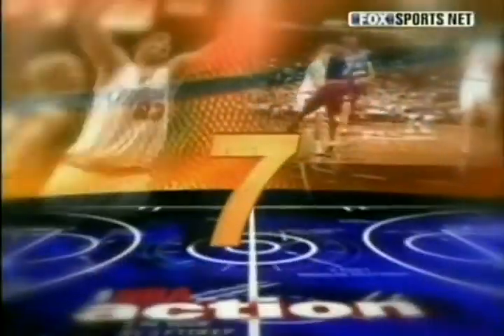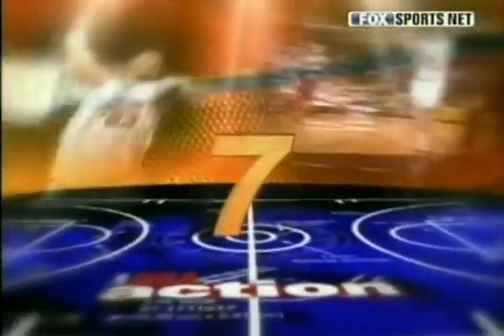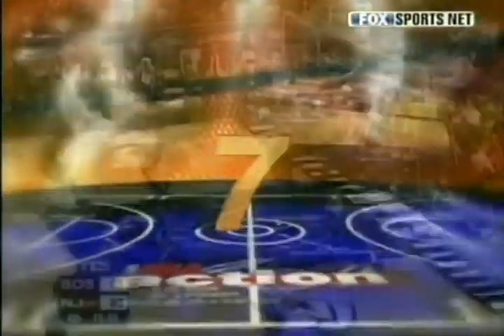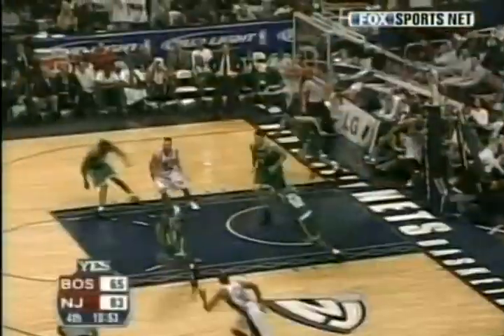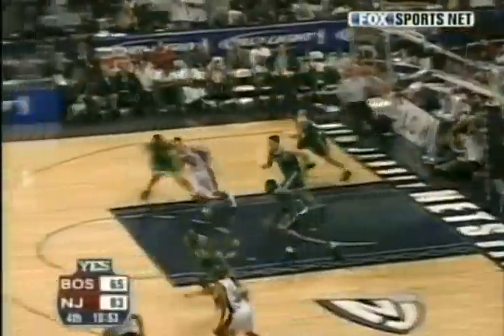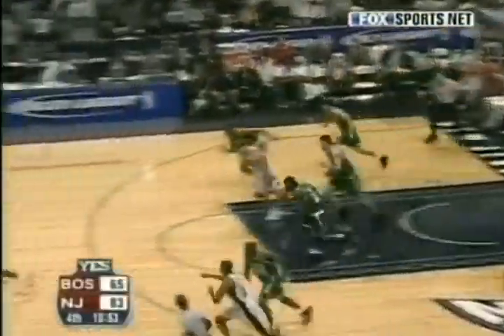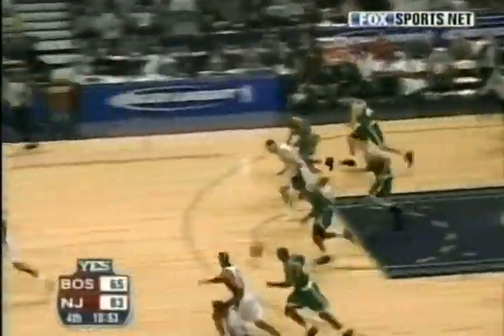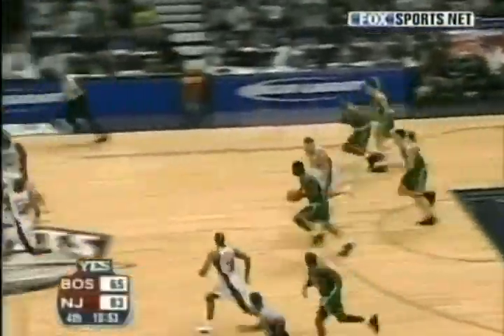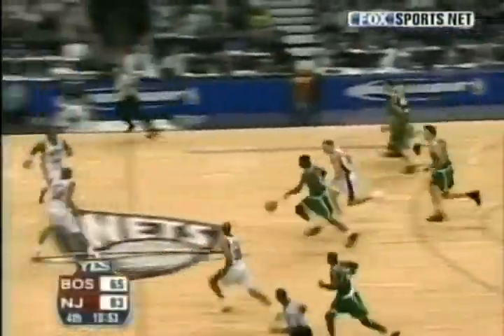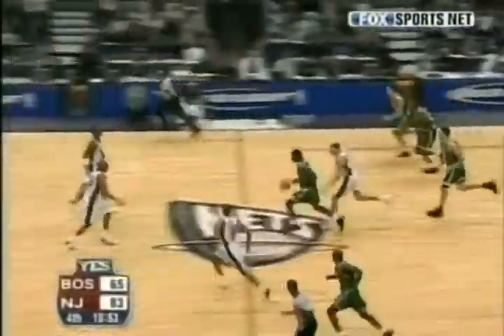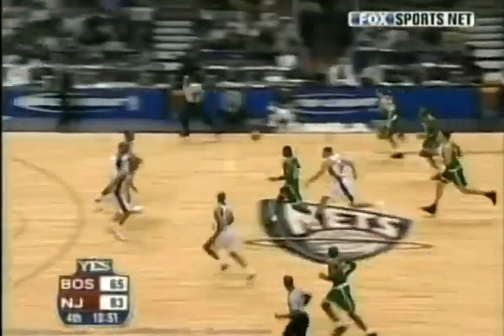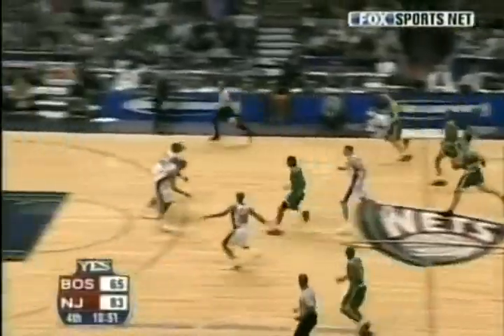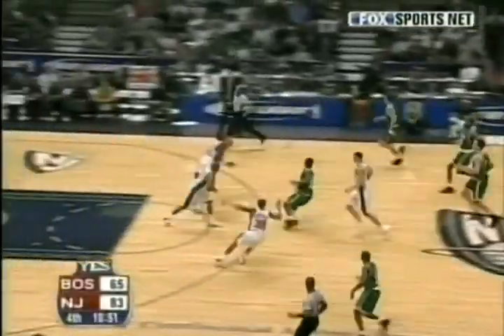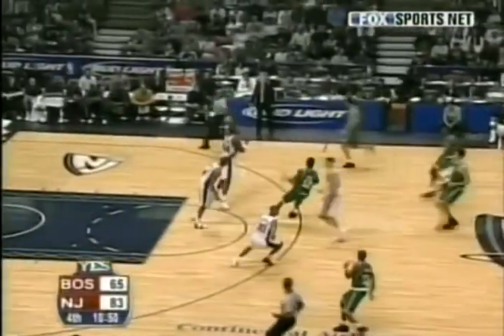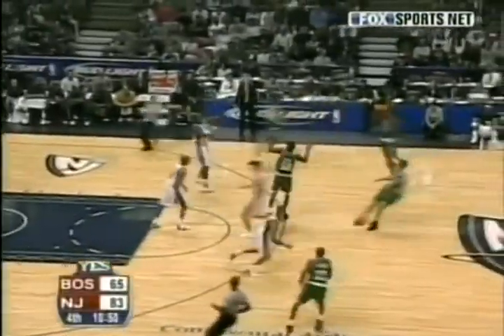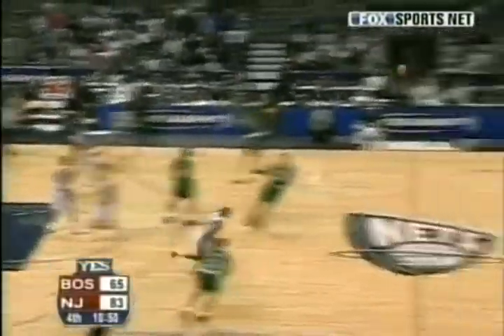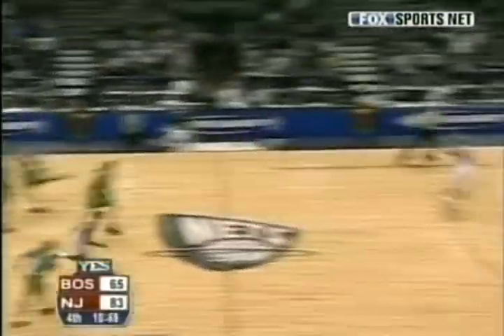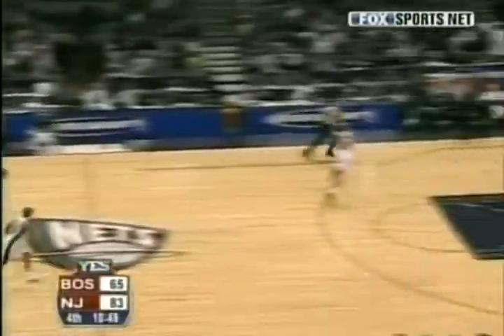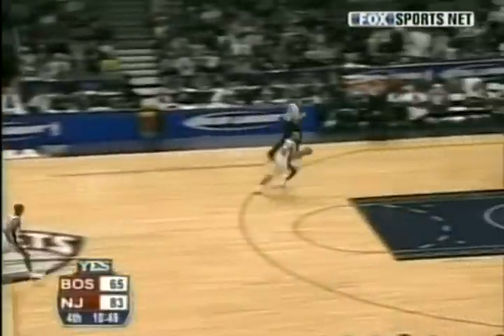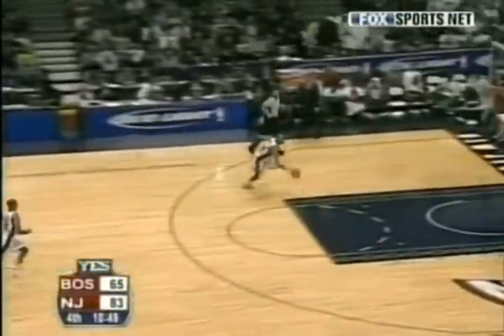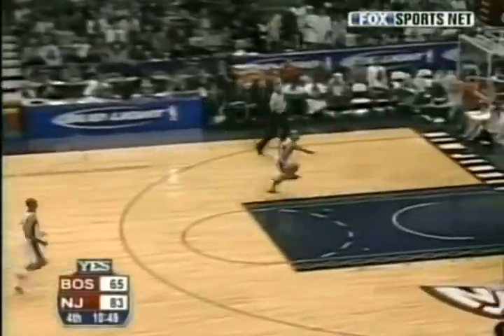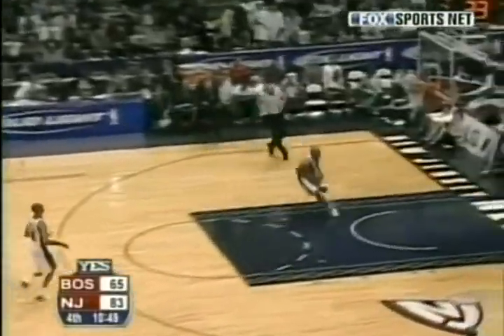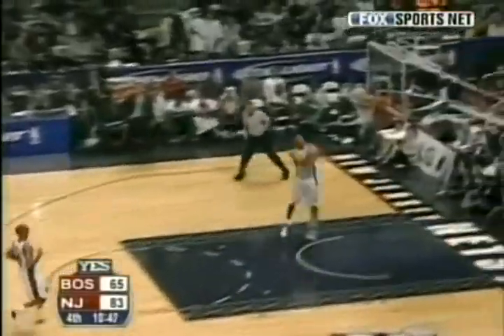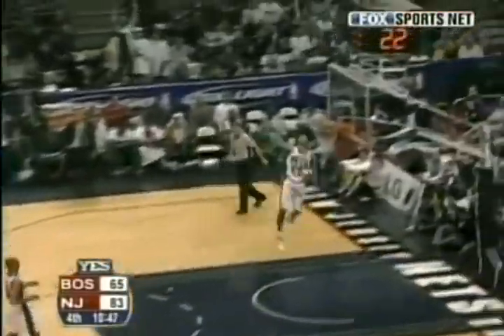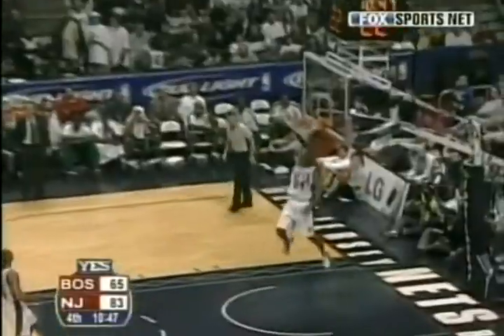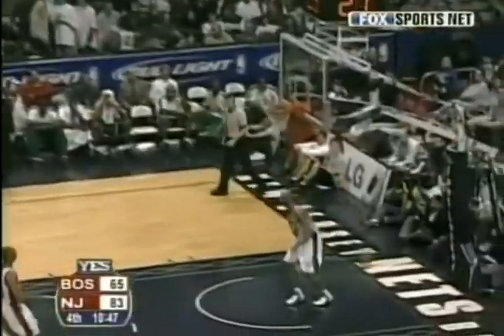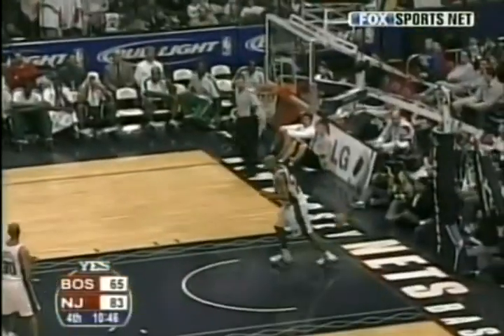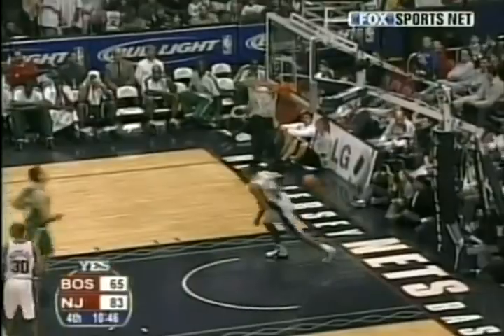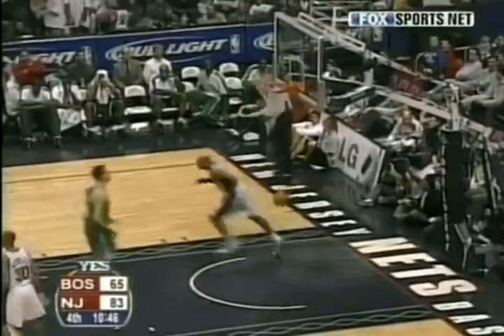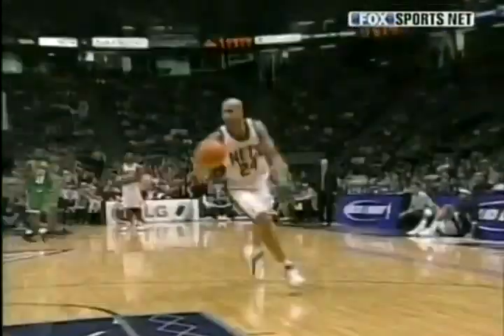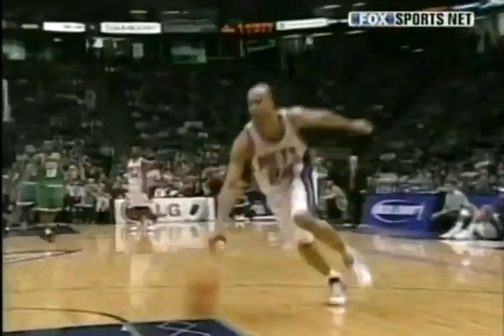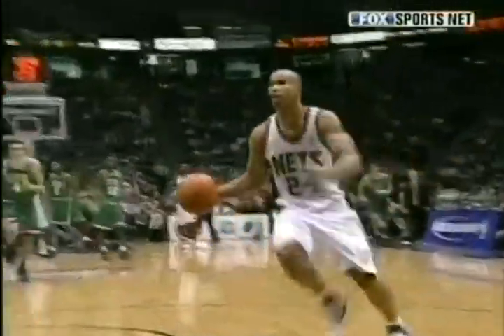At seven, a quick turnaround as the Nets stop a Celtic break and start one of their own right to Richard Jefferson. Jefferson is in the right spot. Big time, monster dunk!